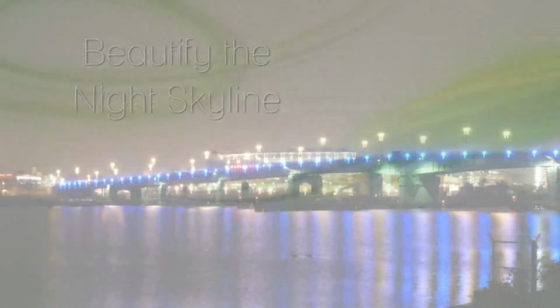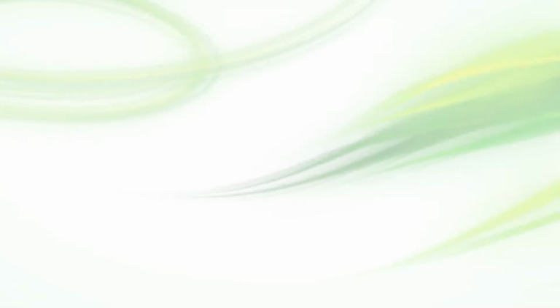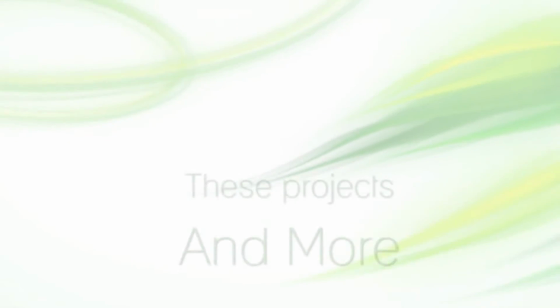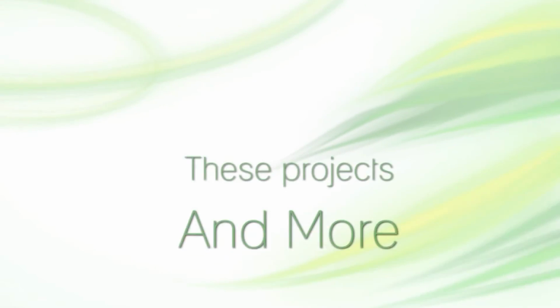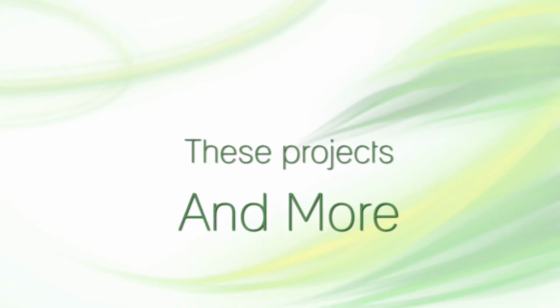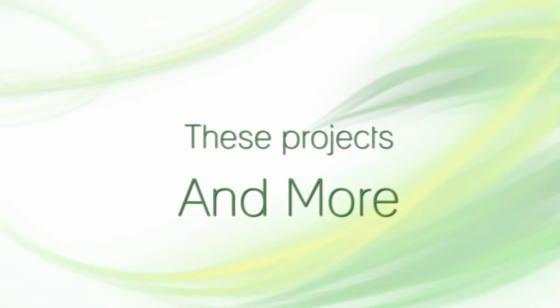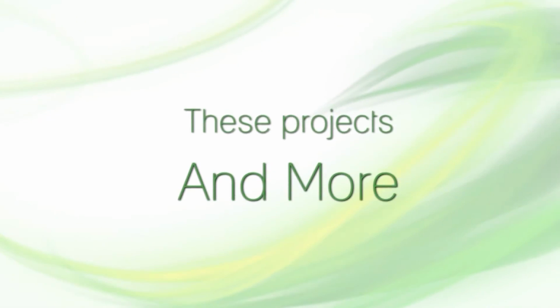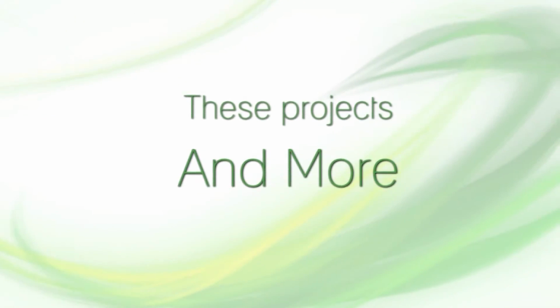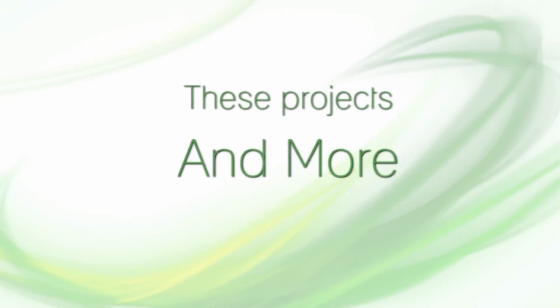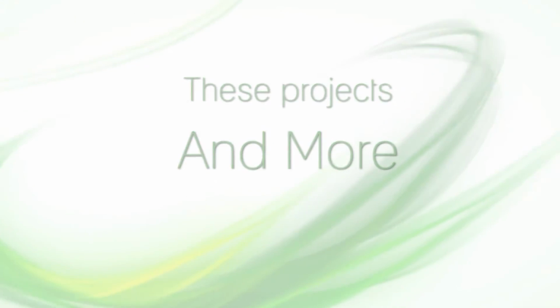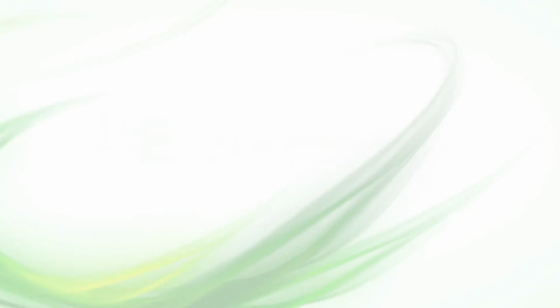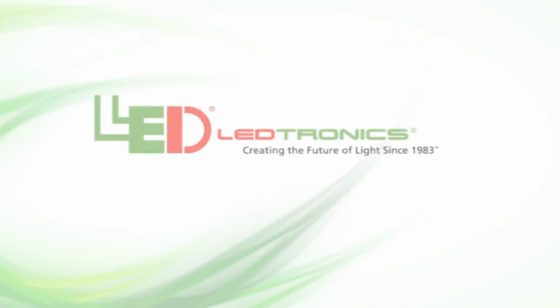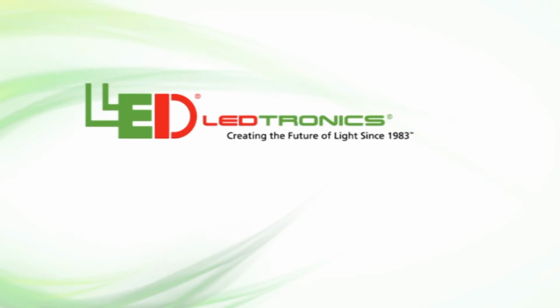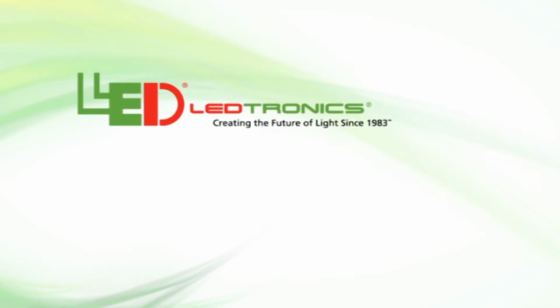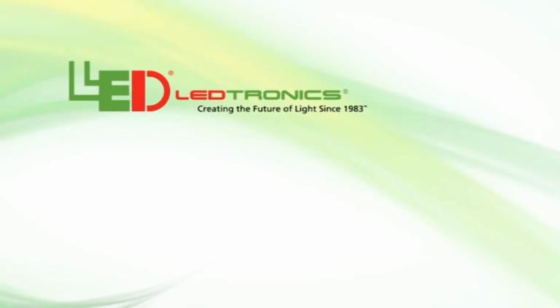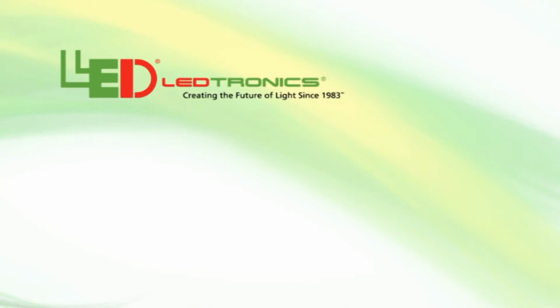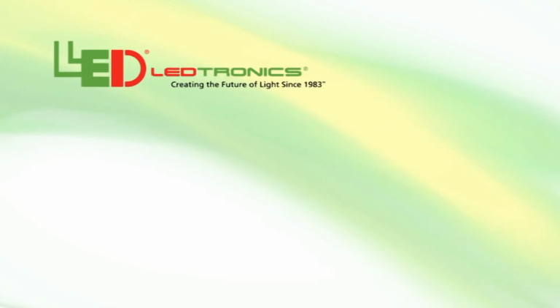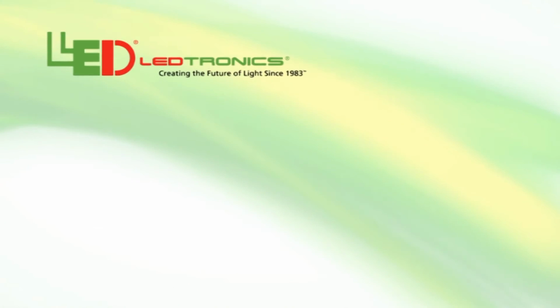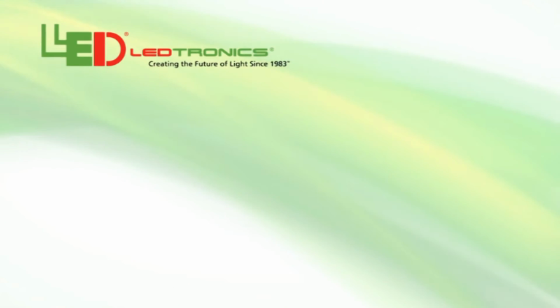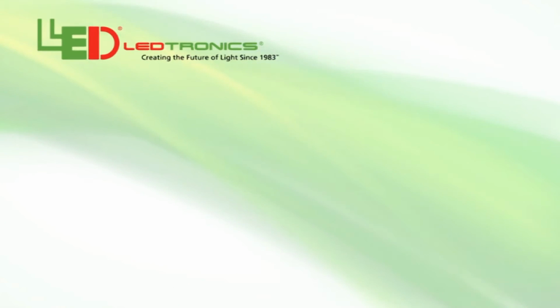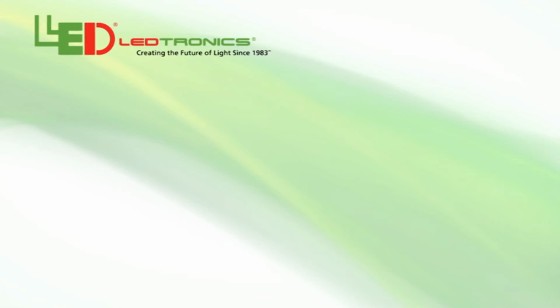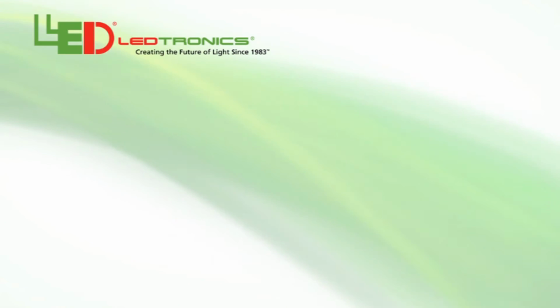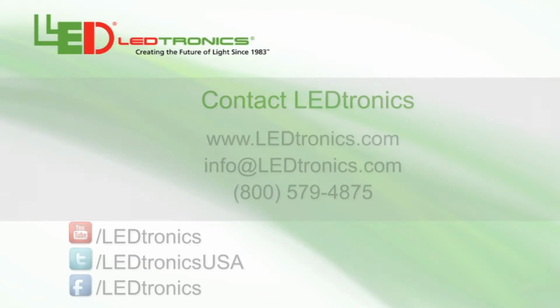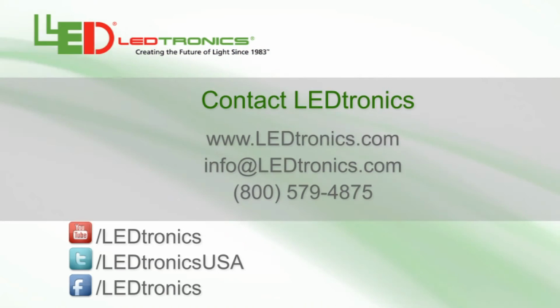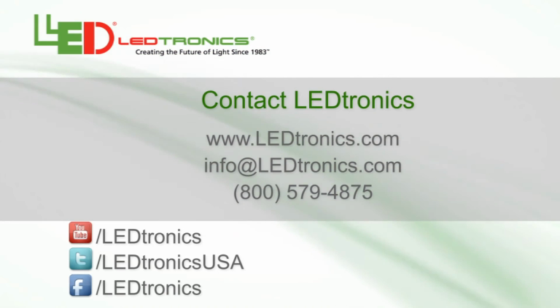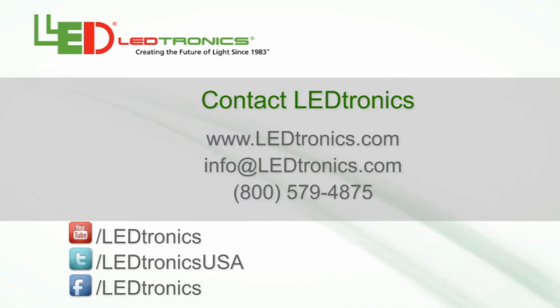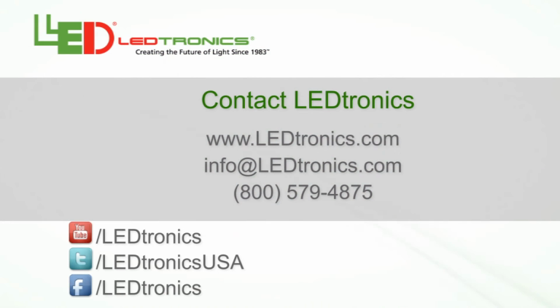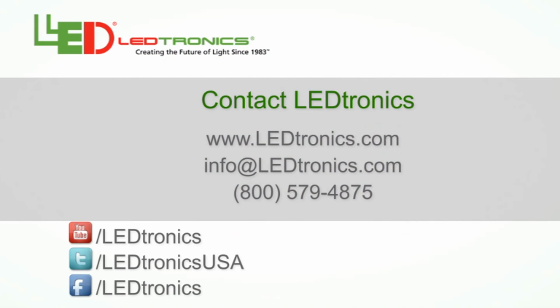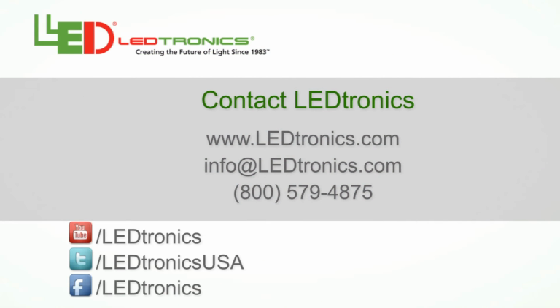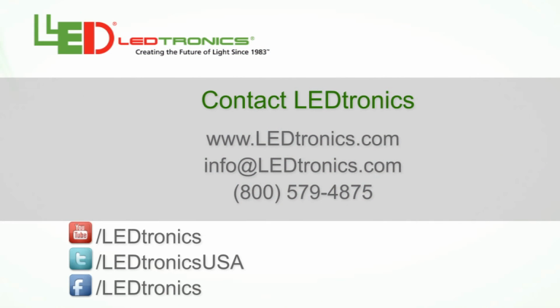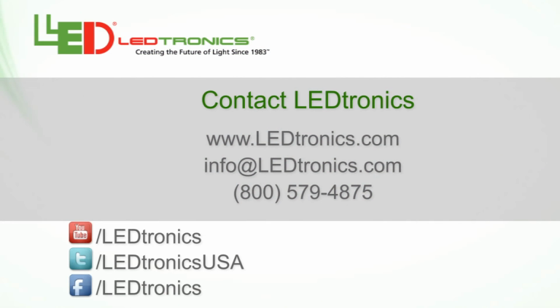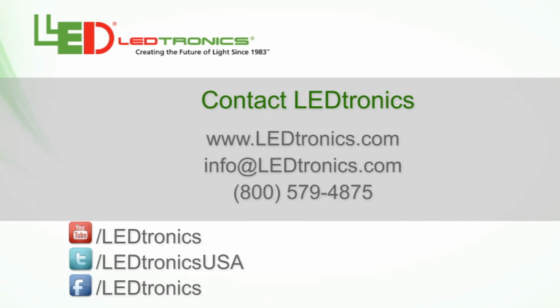These notable projects, along with many others, make Leadtronics one of the industry's most innovative and reliable LED manufacturers today.